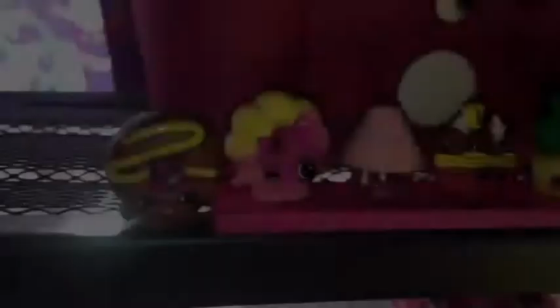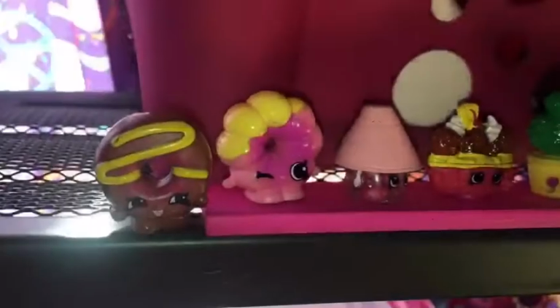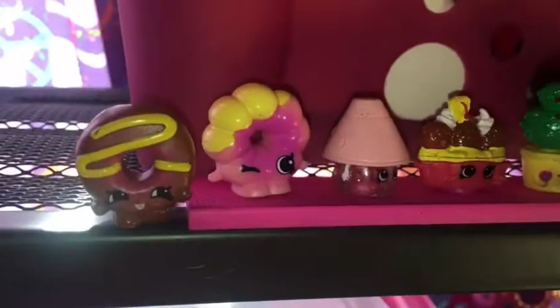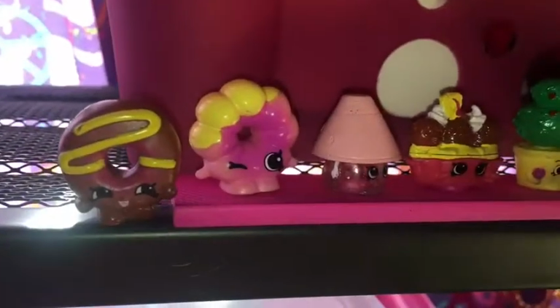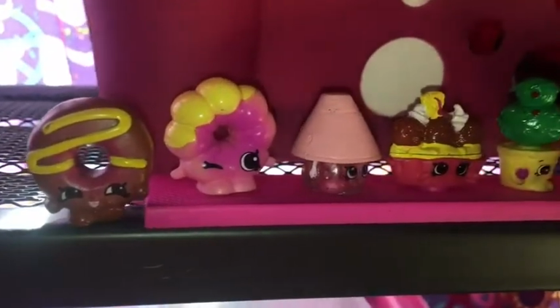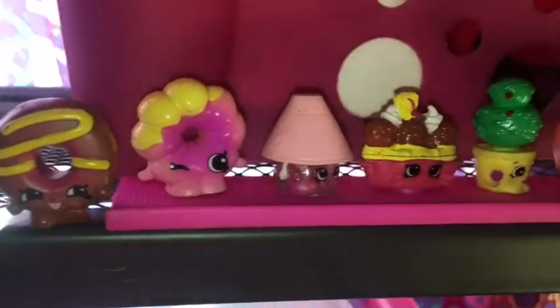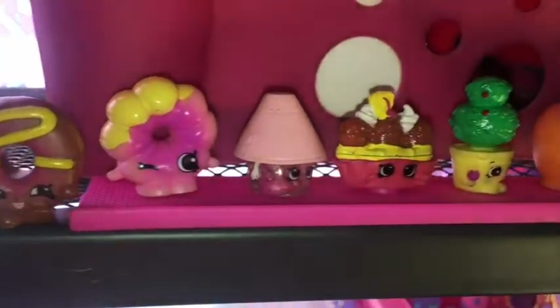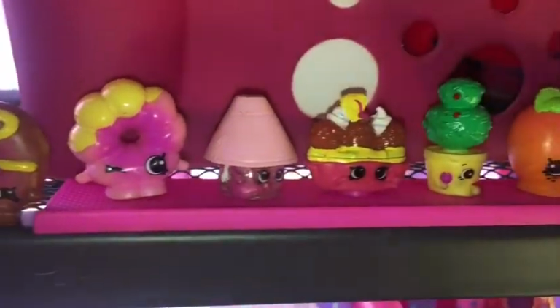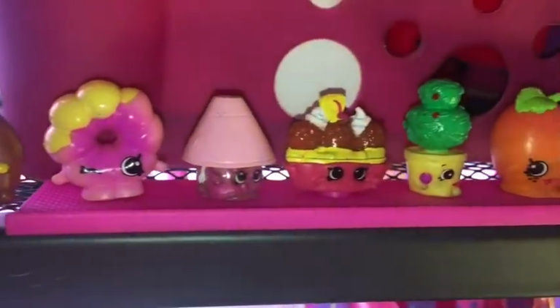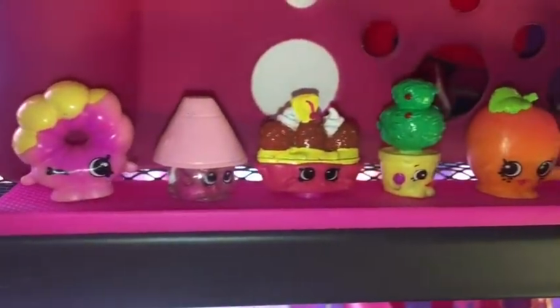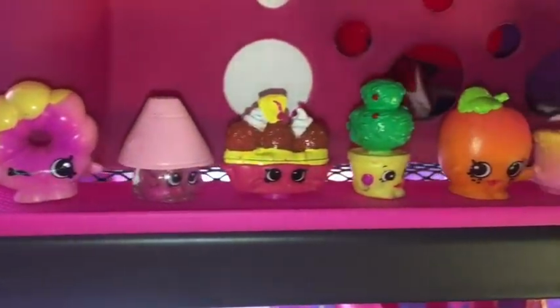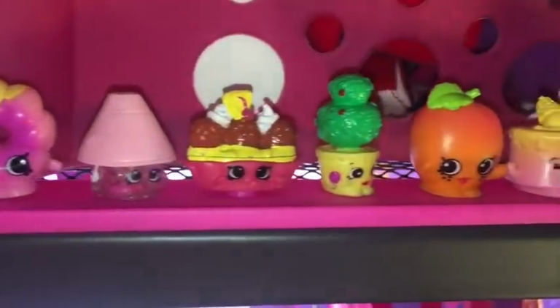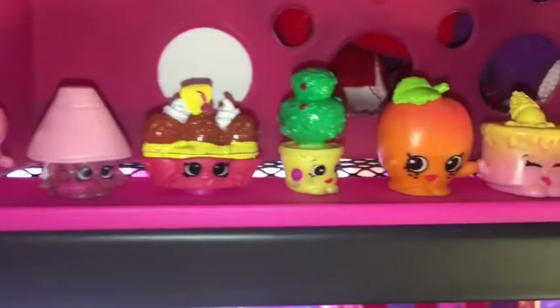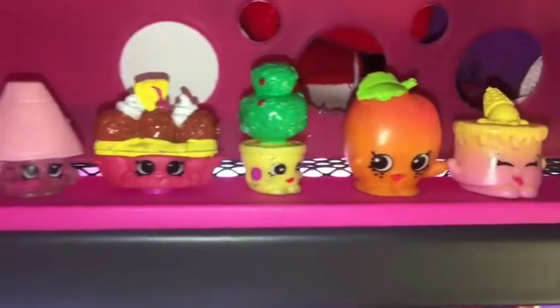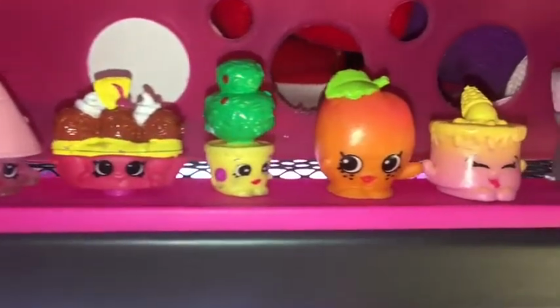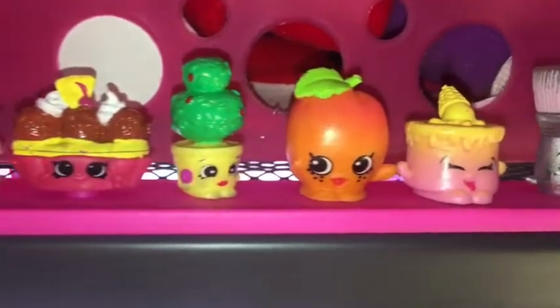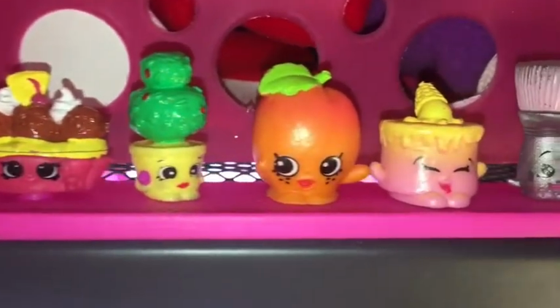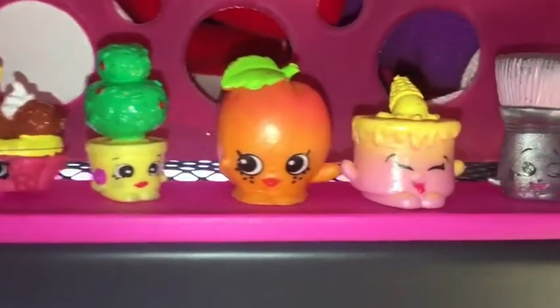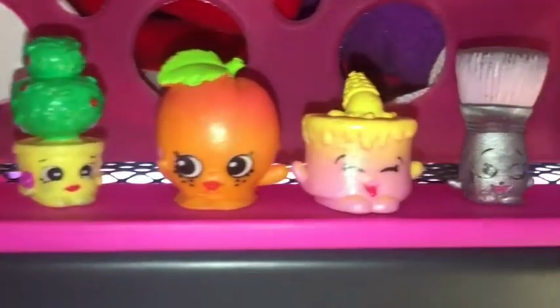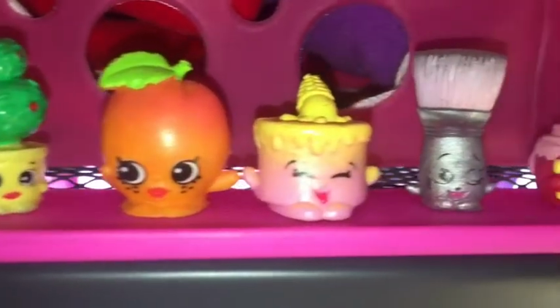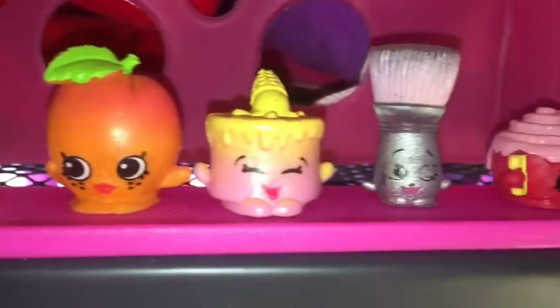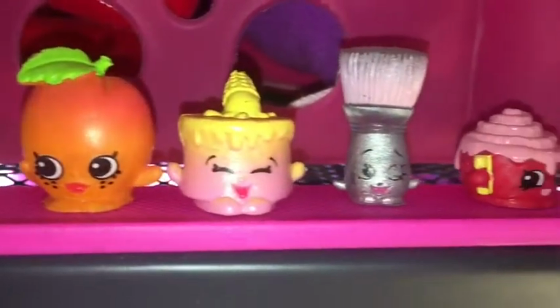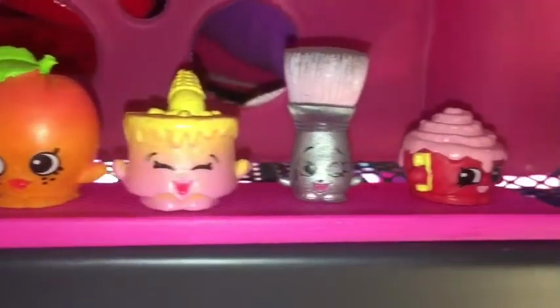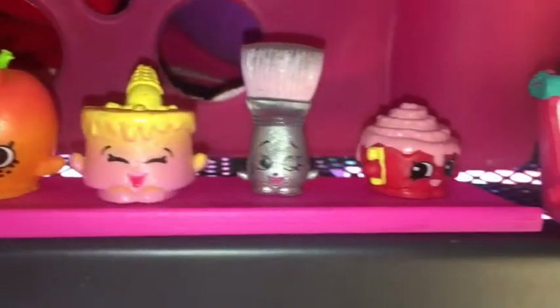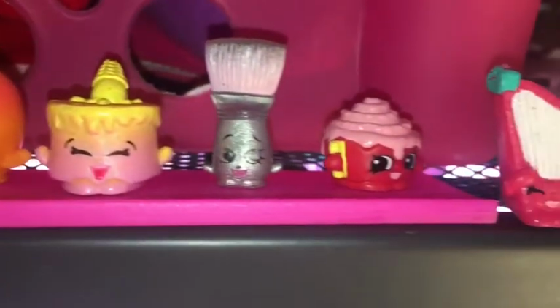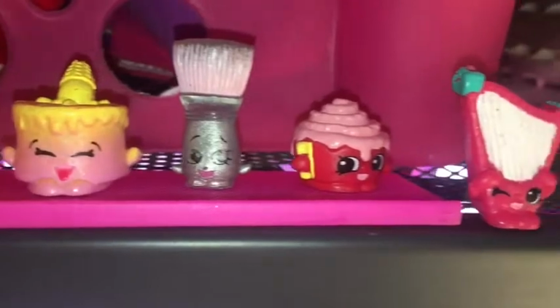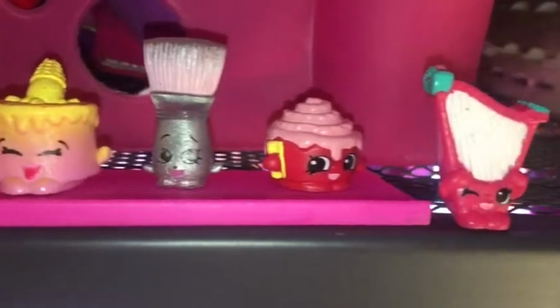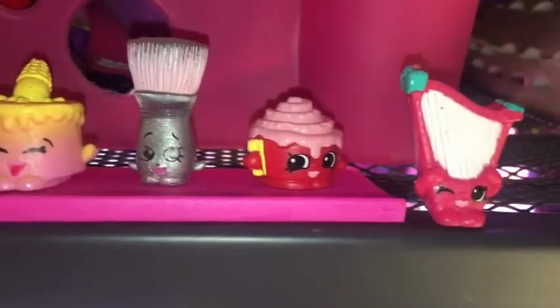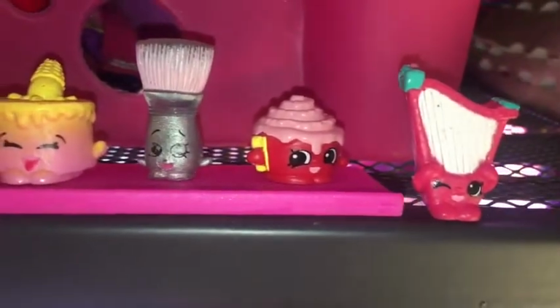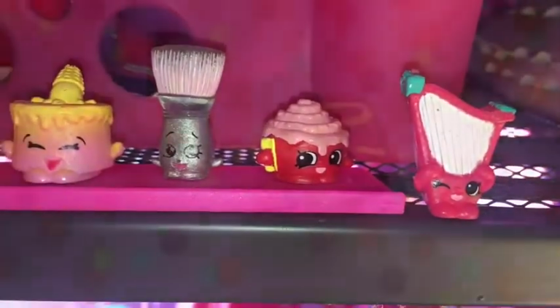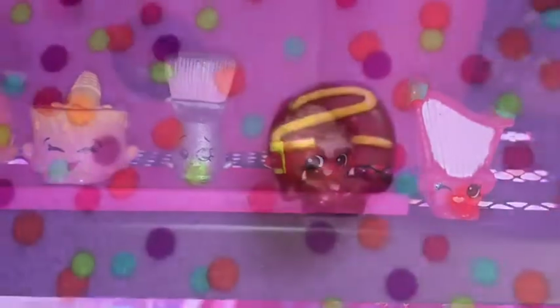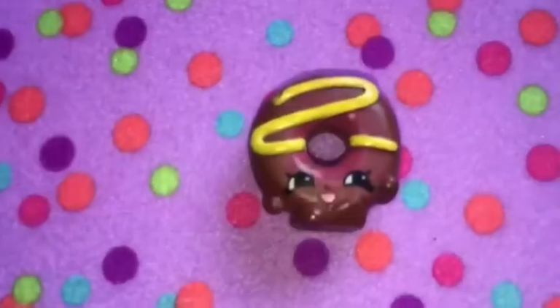Hi guys, welcome back to my channel. My name is Malika and I'm going to be doing my favorite Shopkins video. If you are into these videos, go ahead and check out my channel. So let's get started.